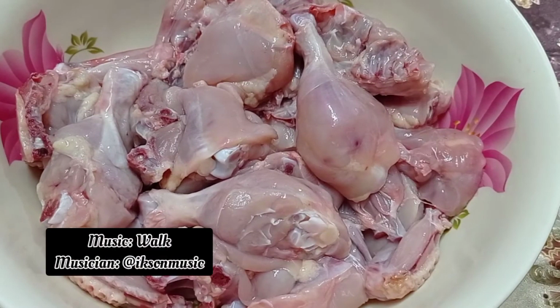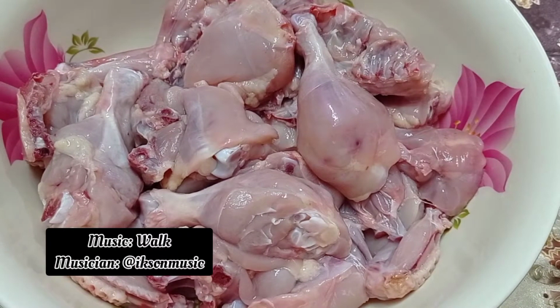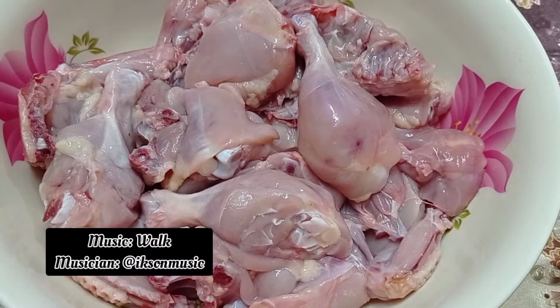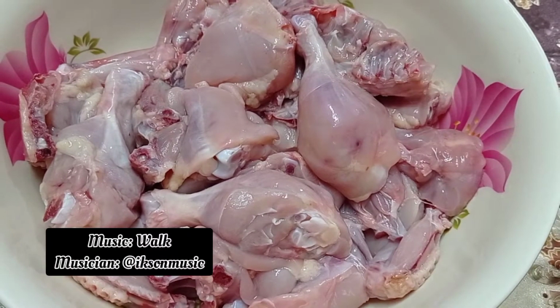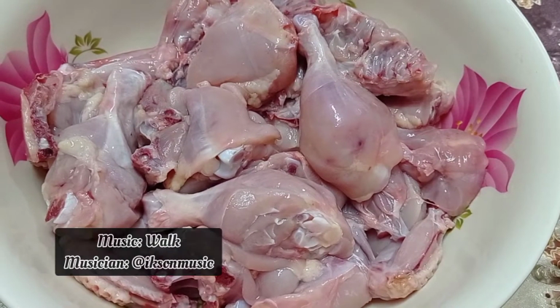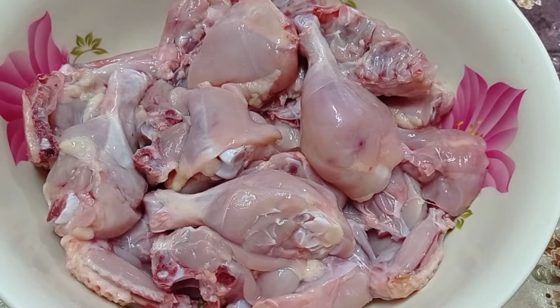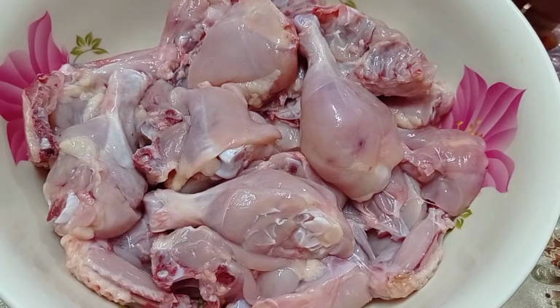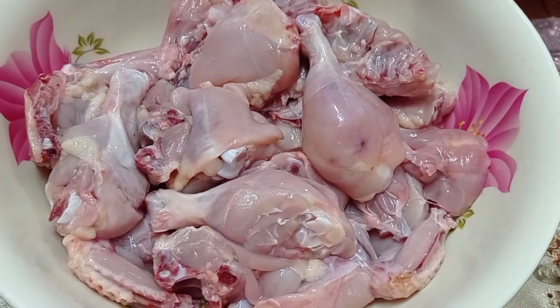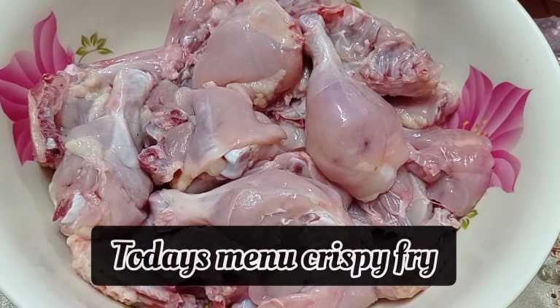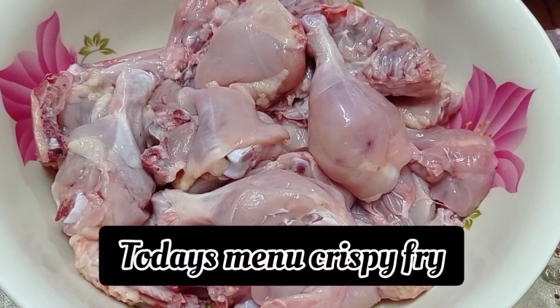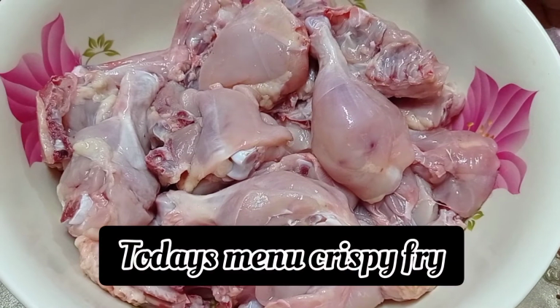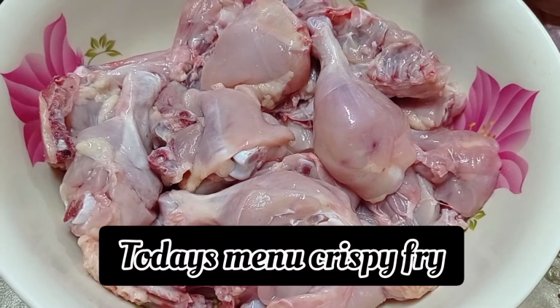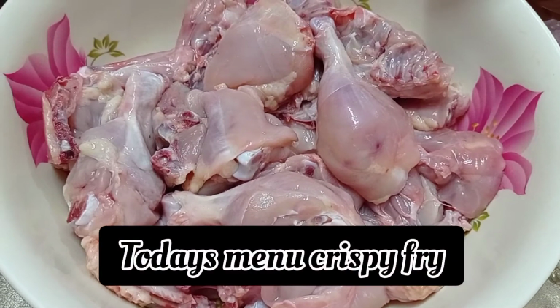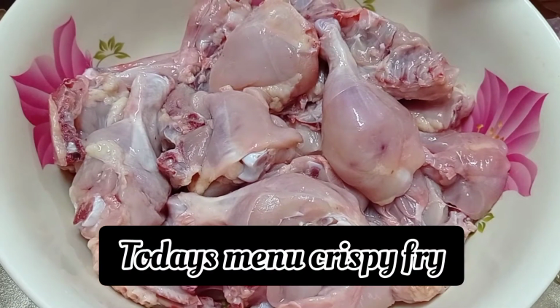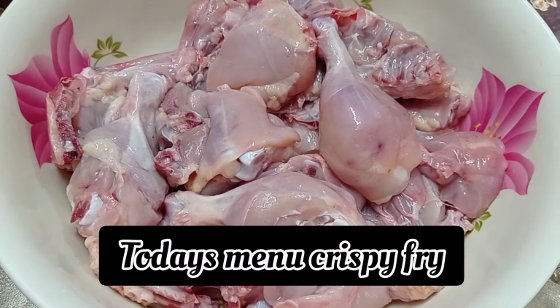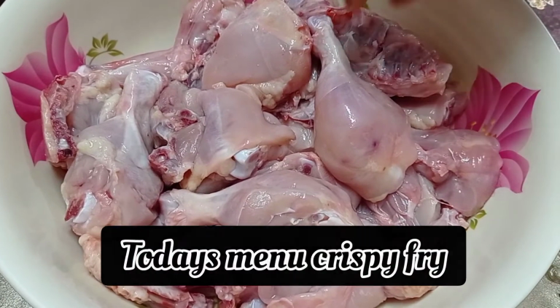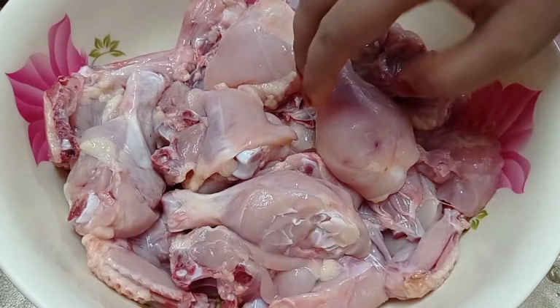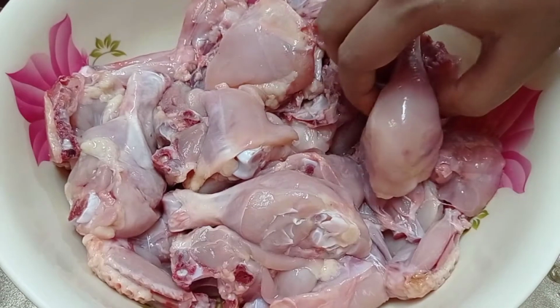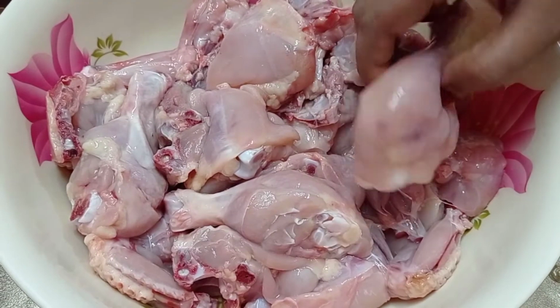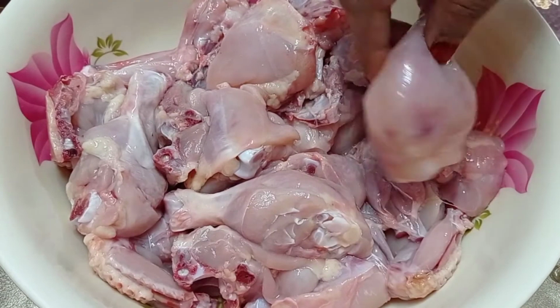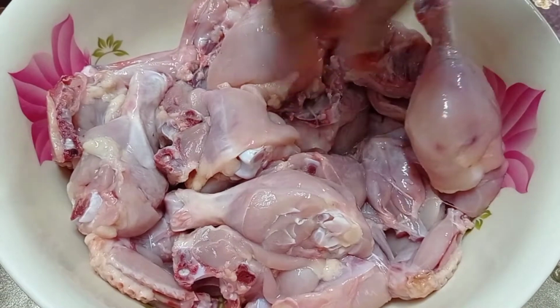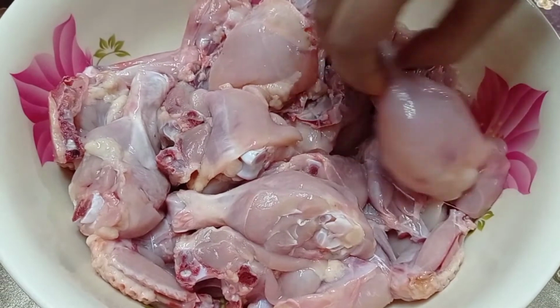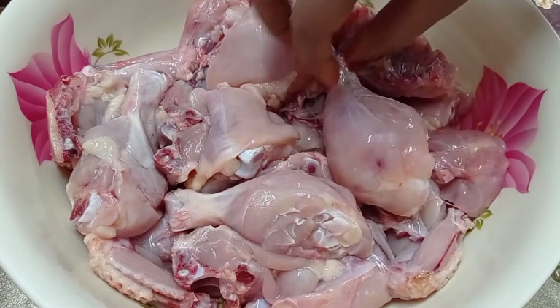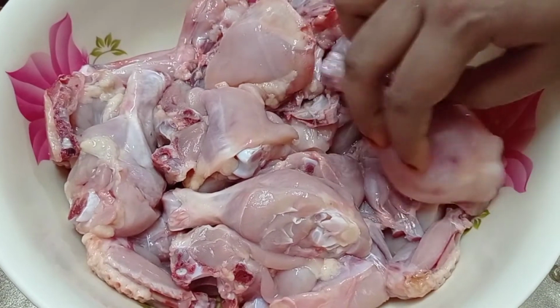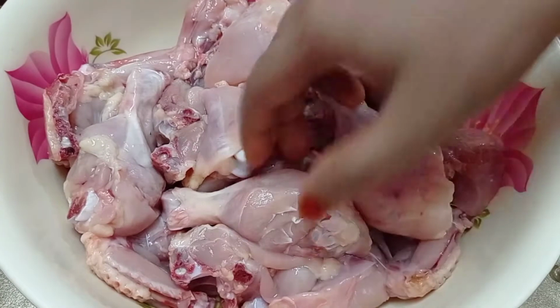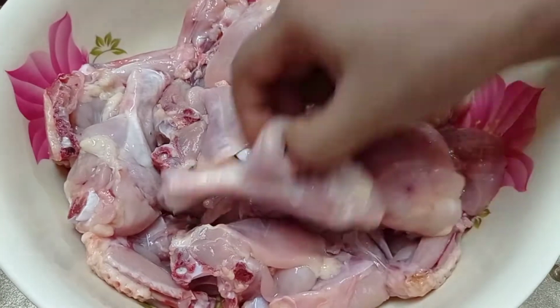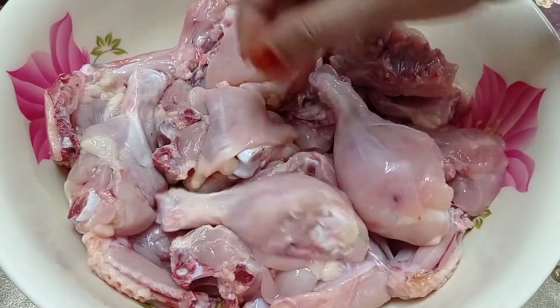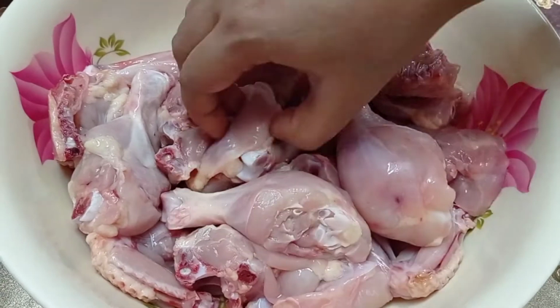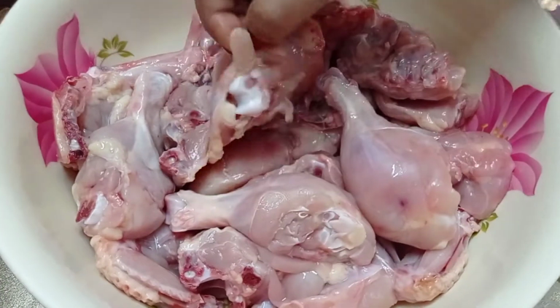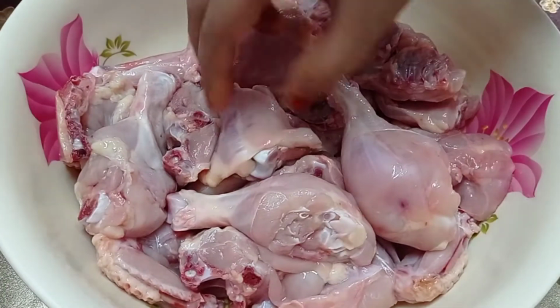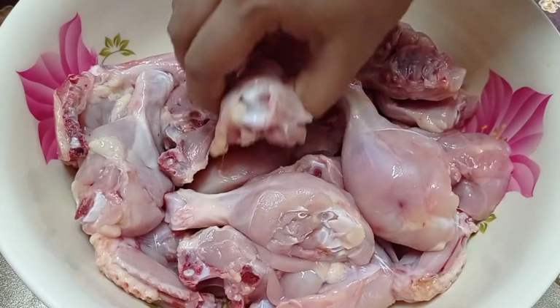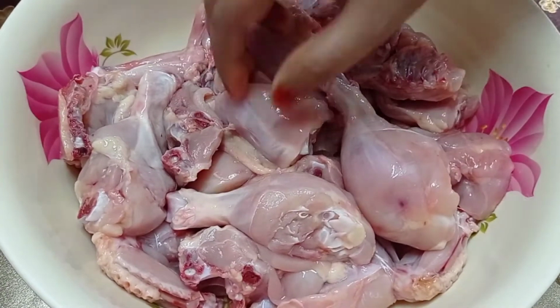Hello viewers, welcome back to my channel. Today I would be making crispy fried chicken. Crispy fried chicken is so delicious to eat. We have taken chicken pieces, medium sized, for this recipe.